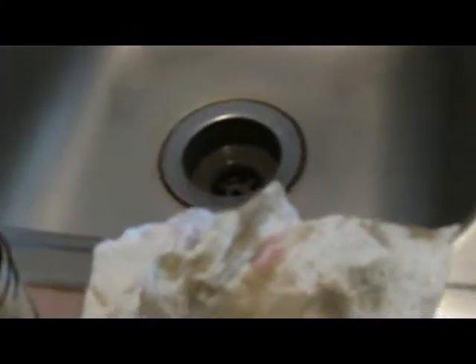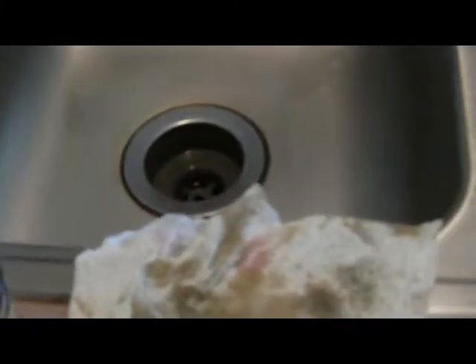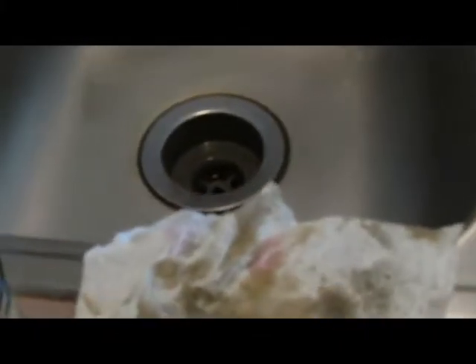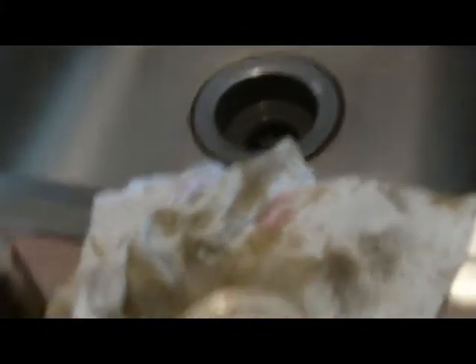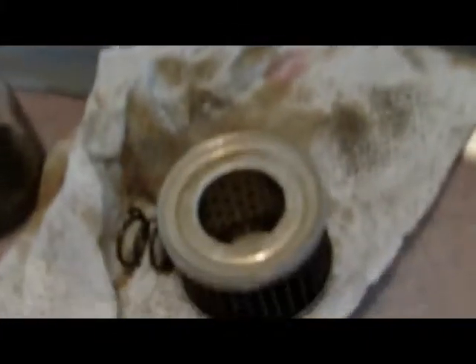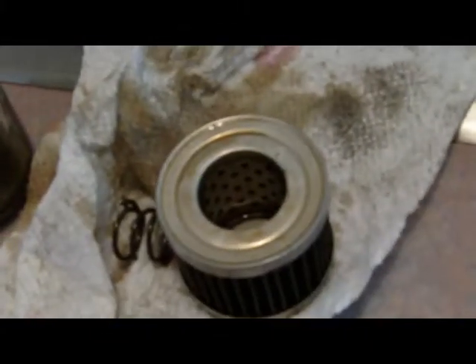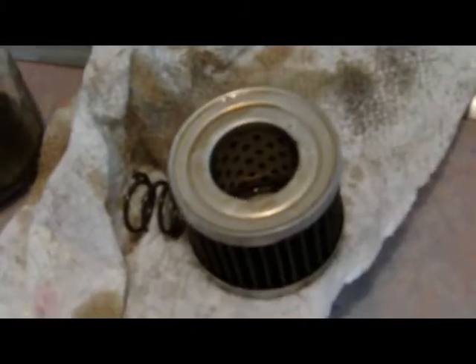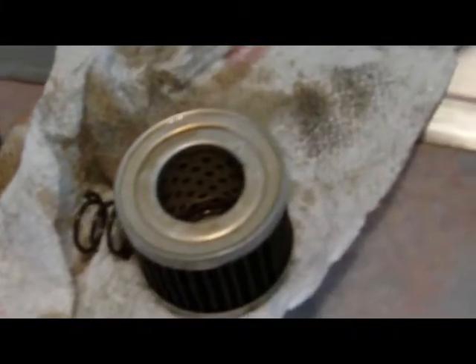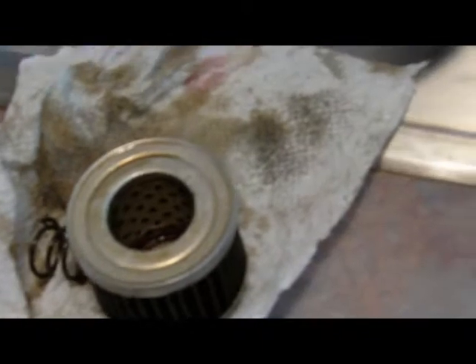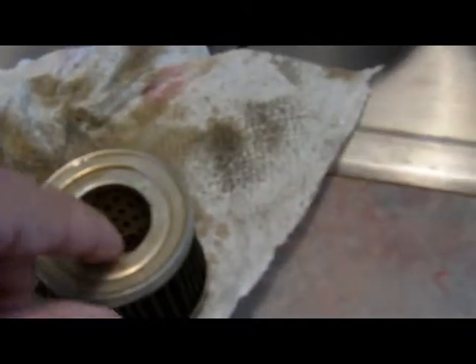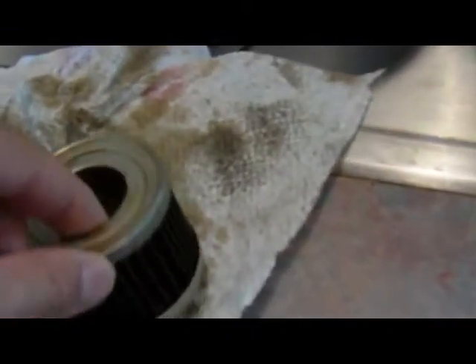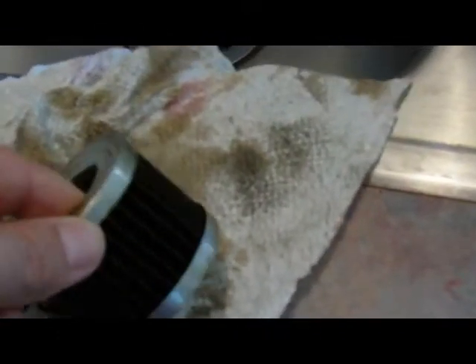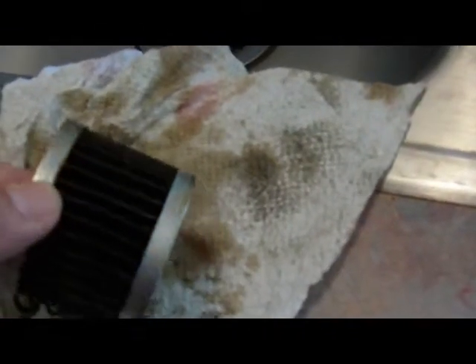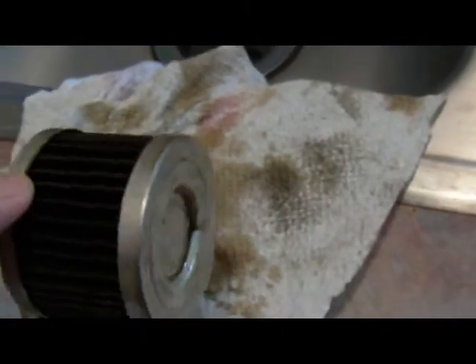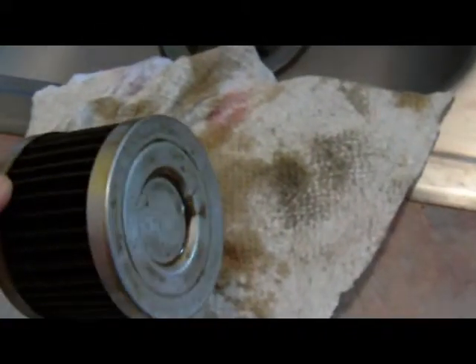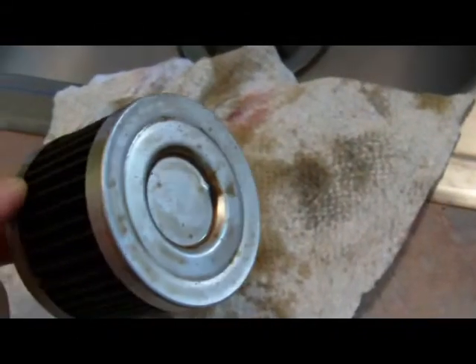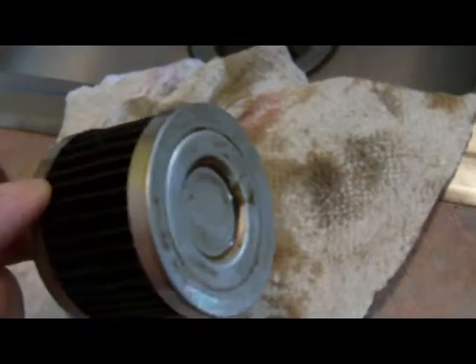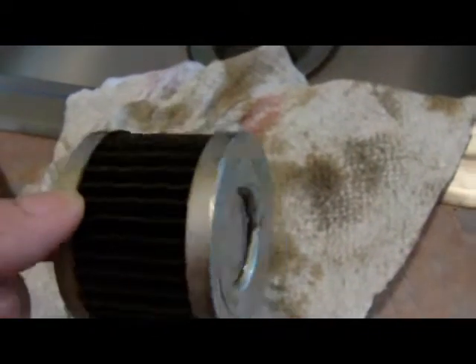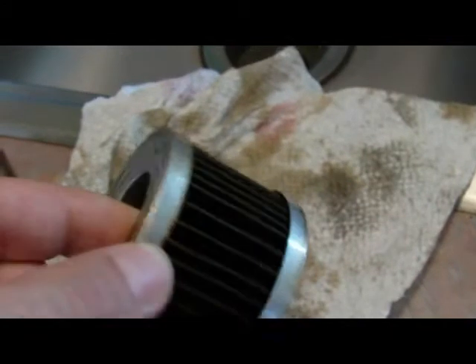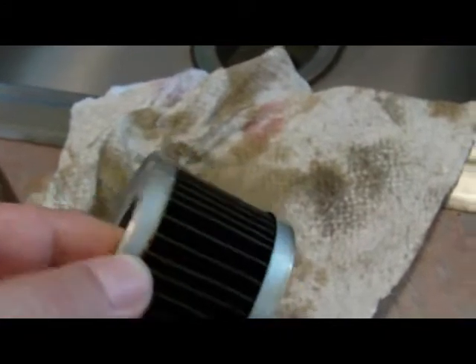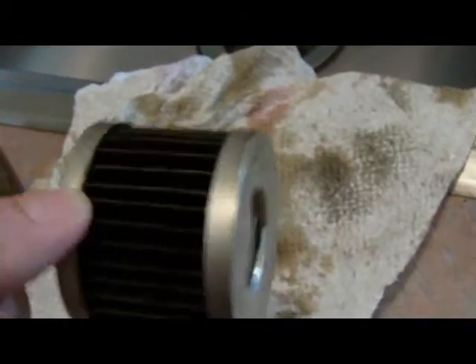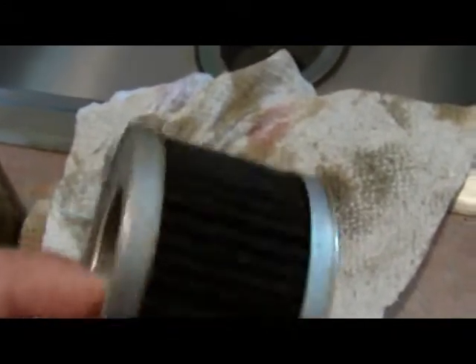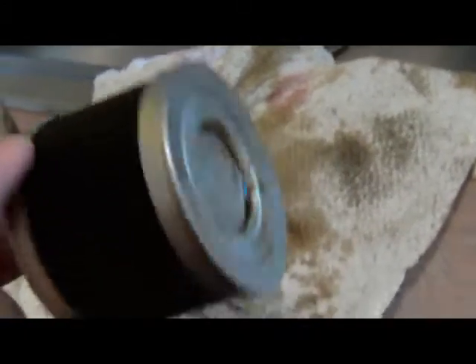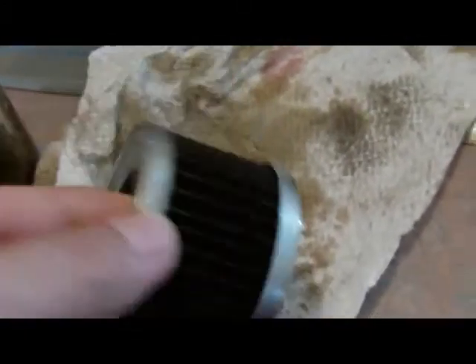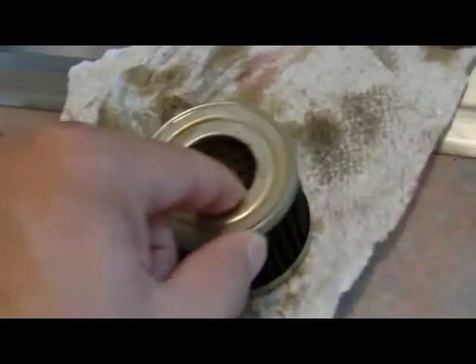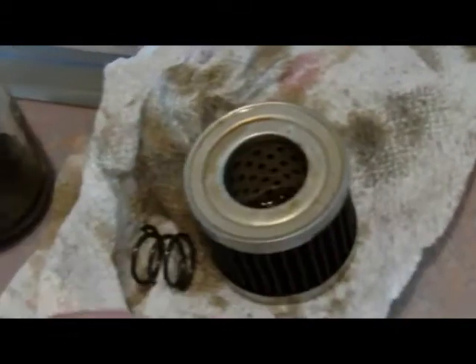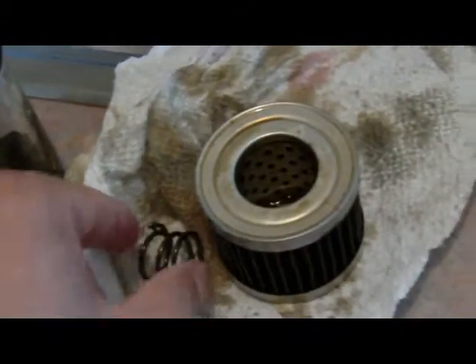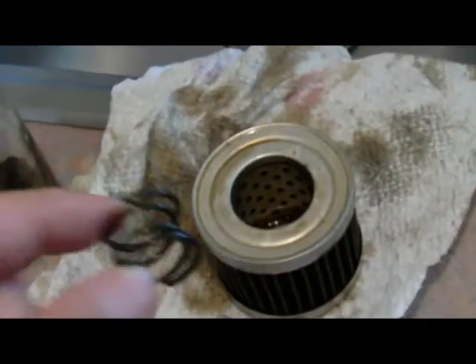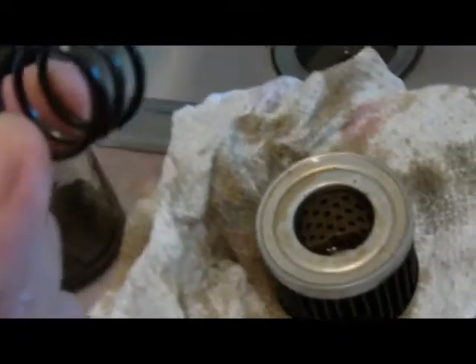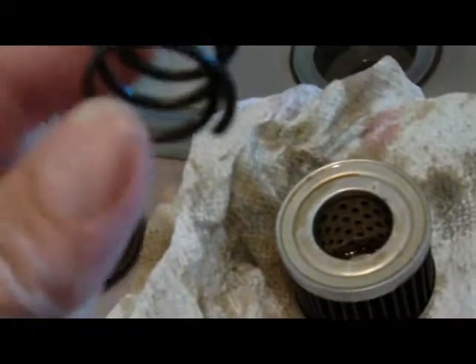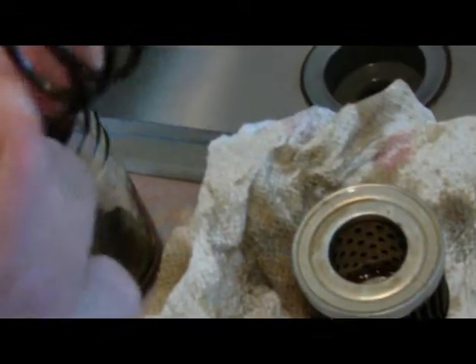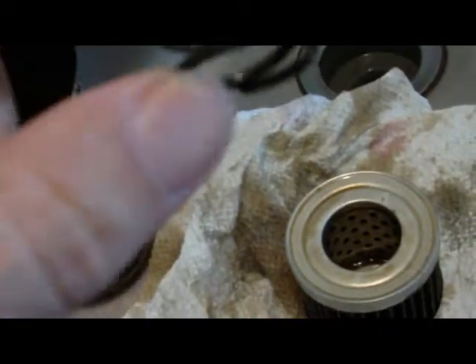I got my oil filter cut open here on the side of the sink. This is a Napa Pro Select. You can see it's got metal end caps on it and a lot of pleats, and a real bypass spring in it.